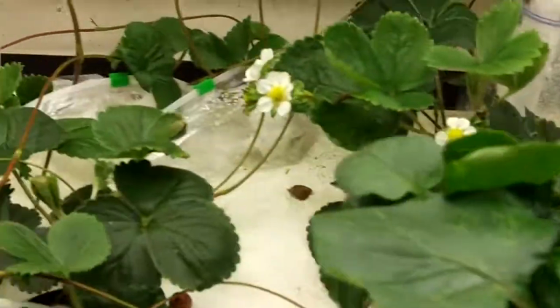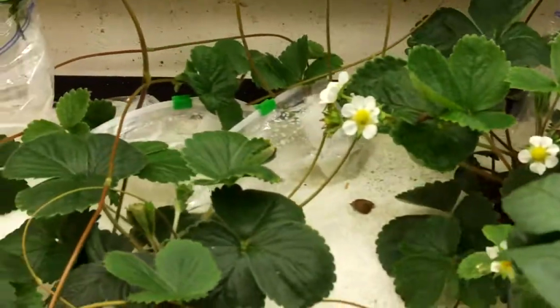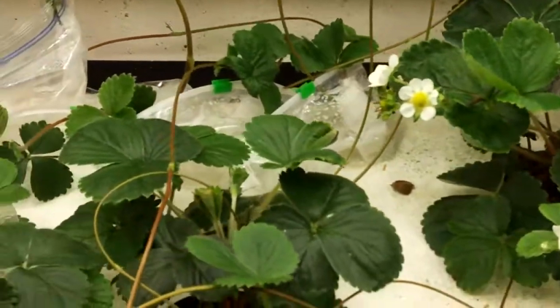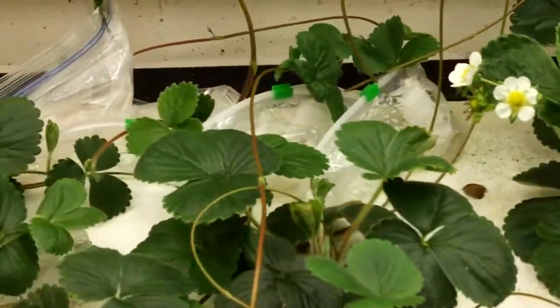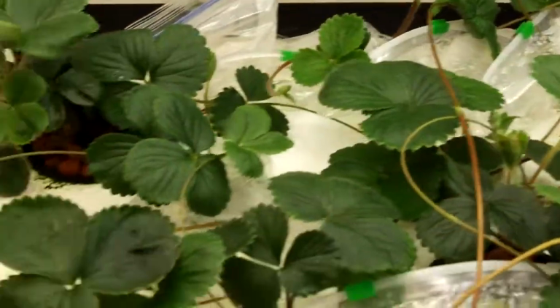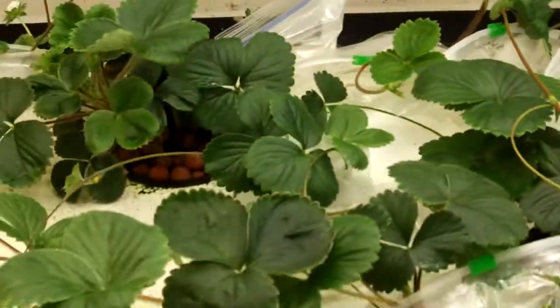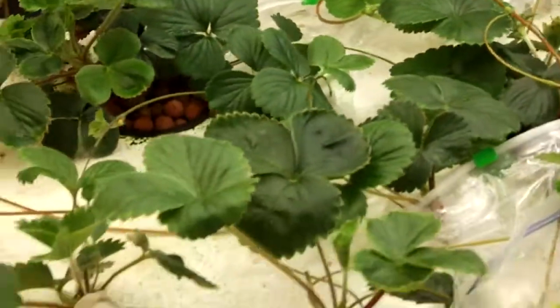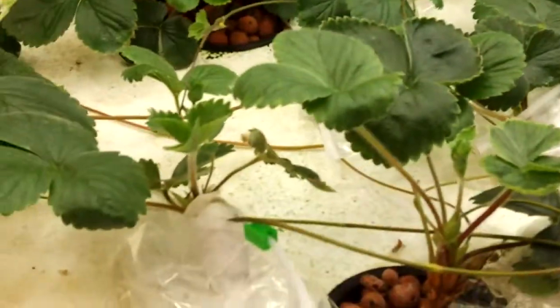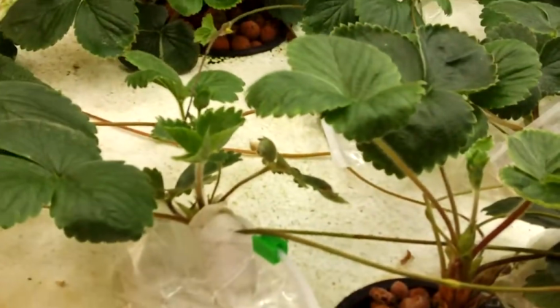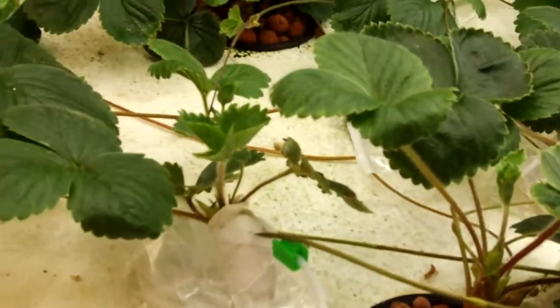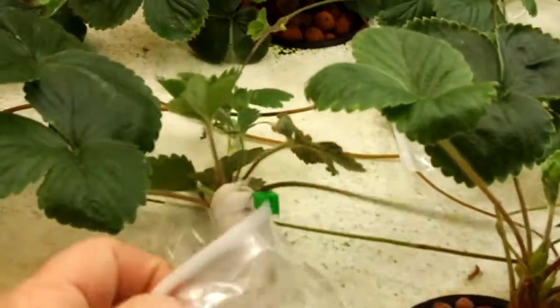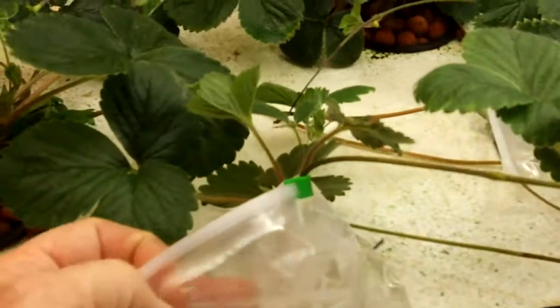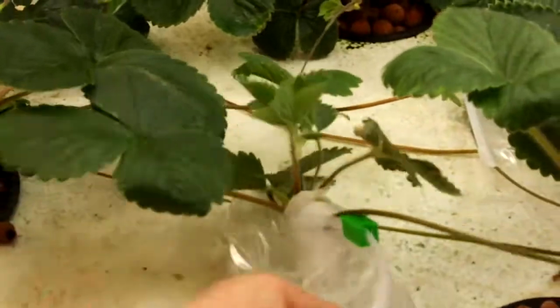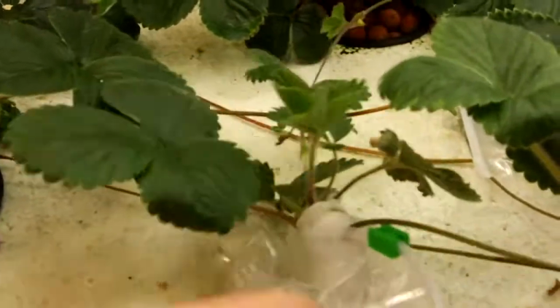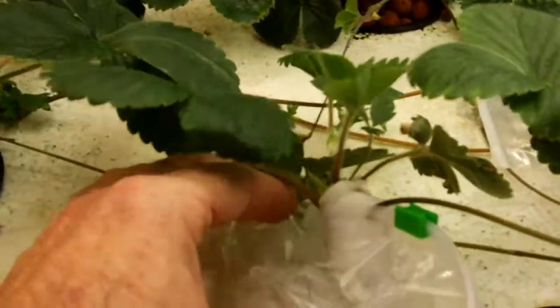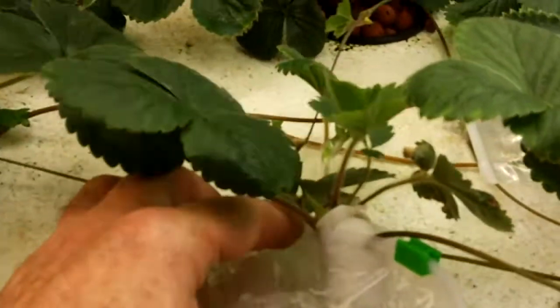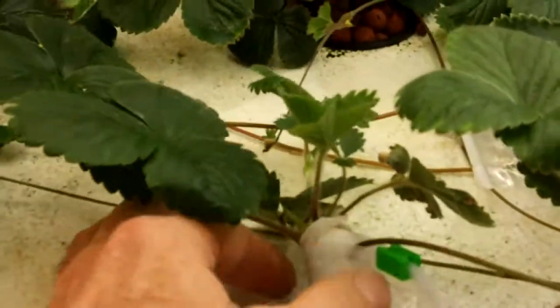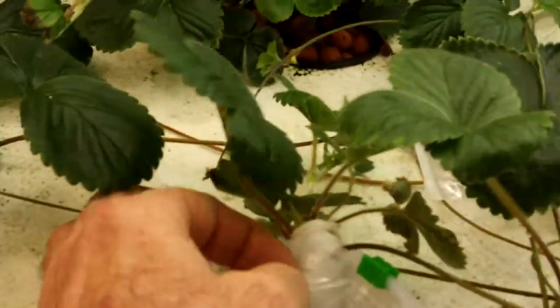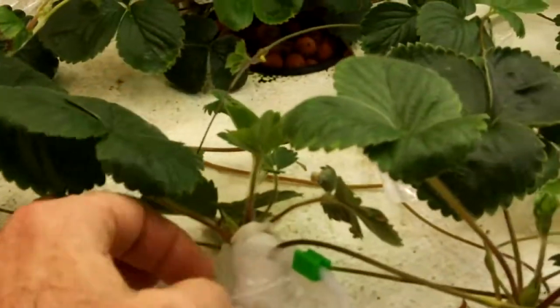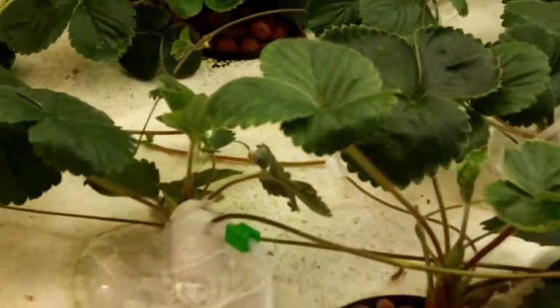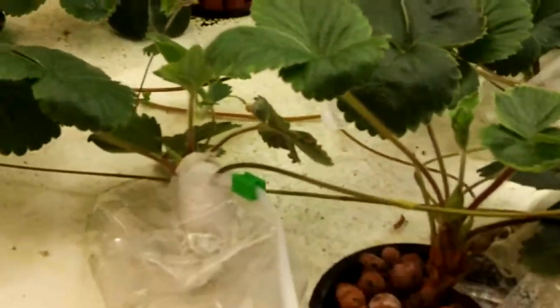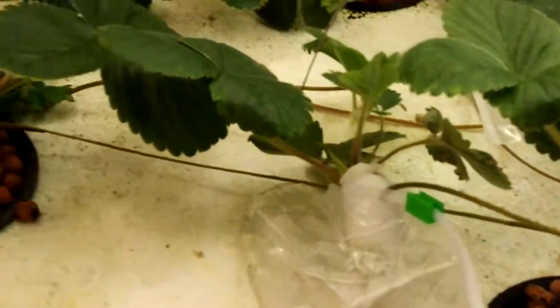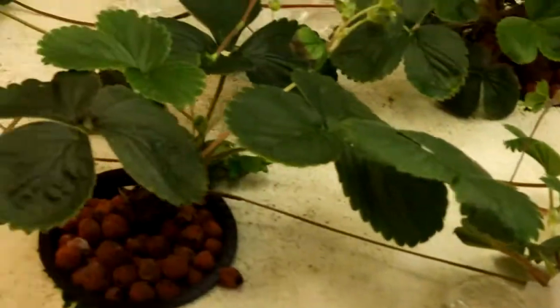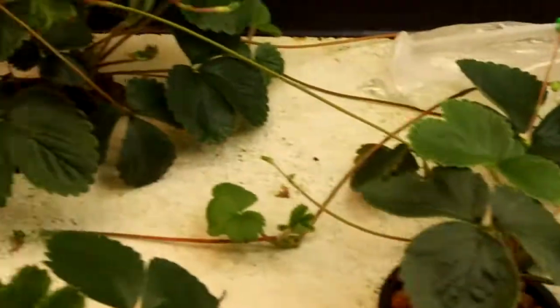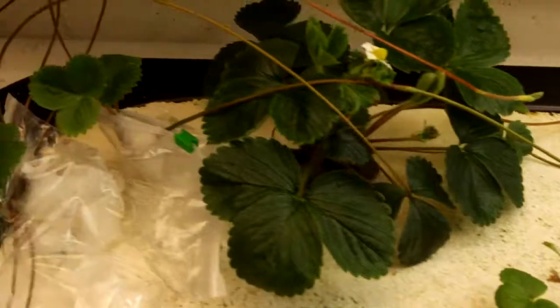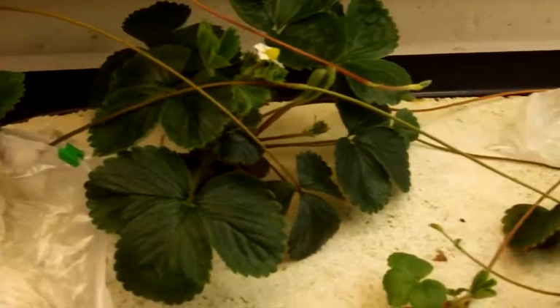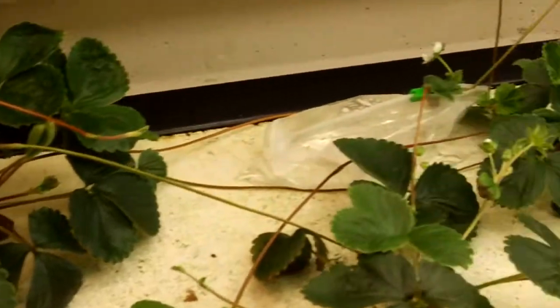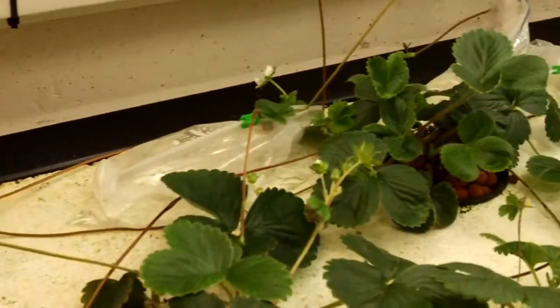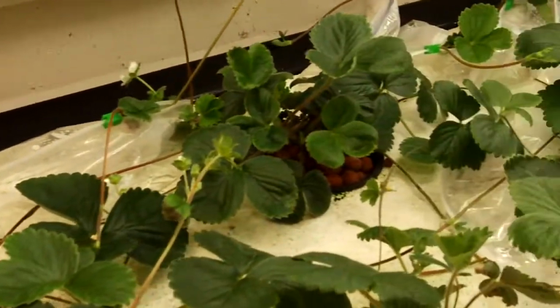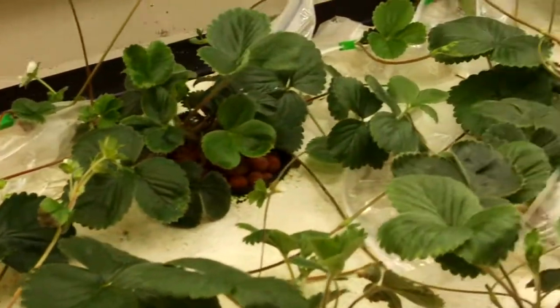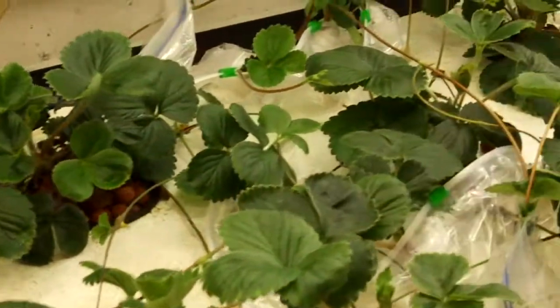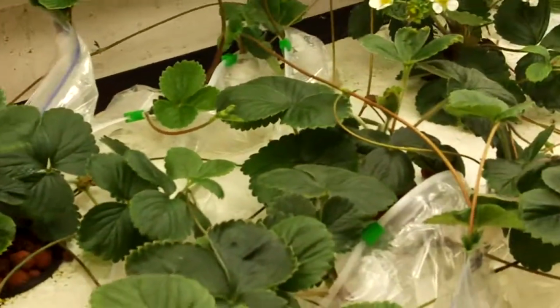Got a lot of runners being rooted with these plastic bags and cotton balls. I'll get a new plant out of each one of those — I probably bagged up about 40 to 50 of those yesterday.